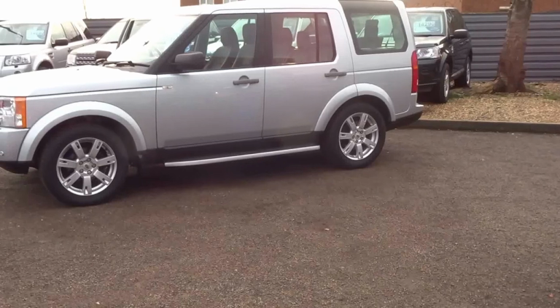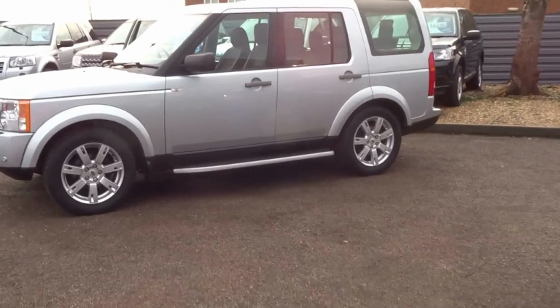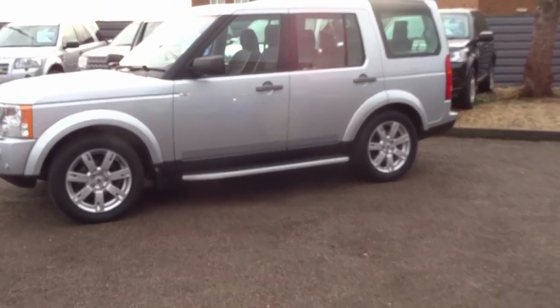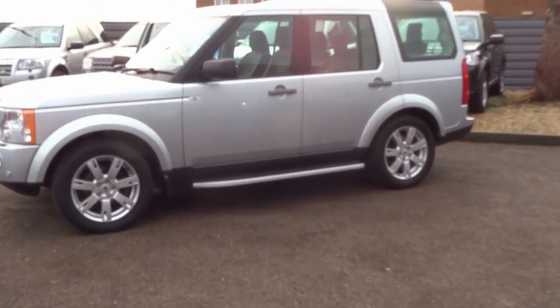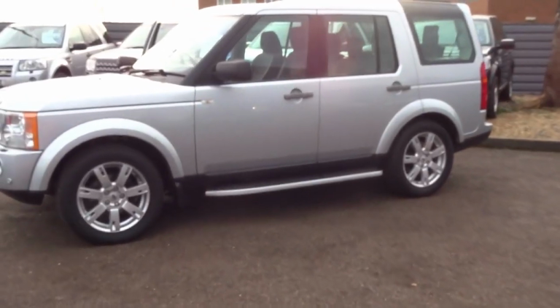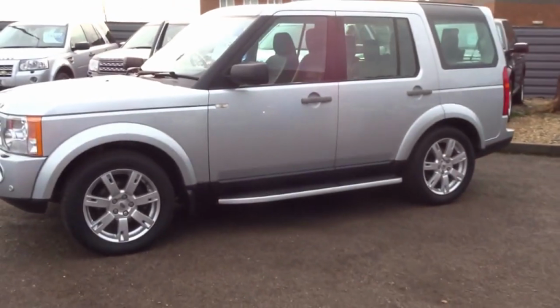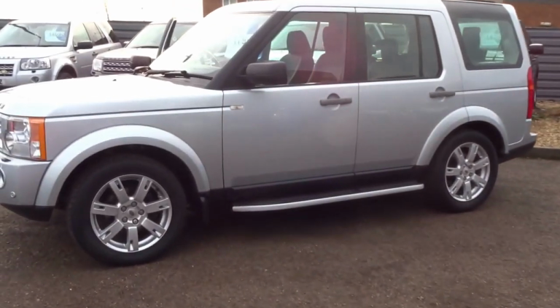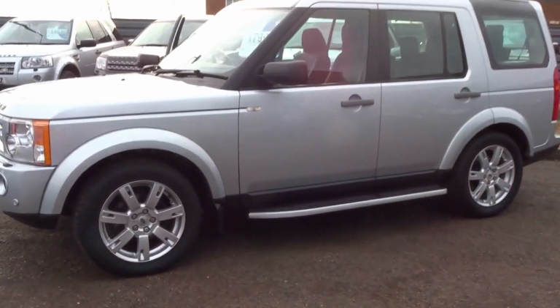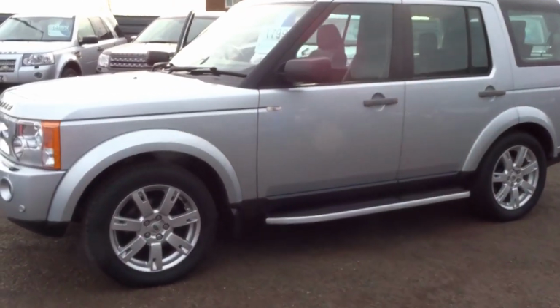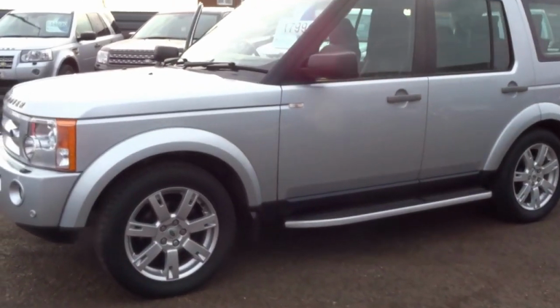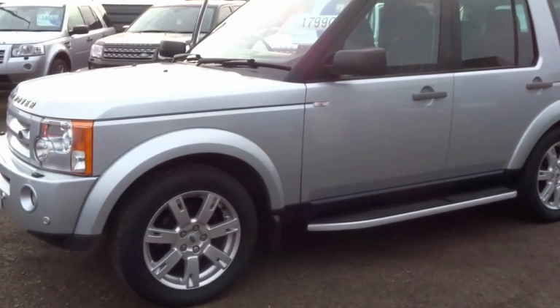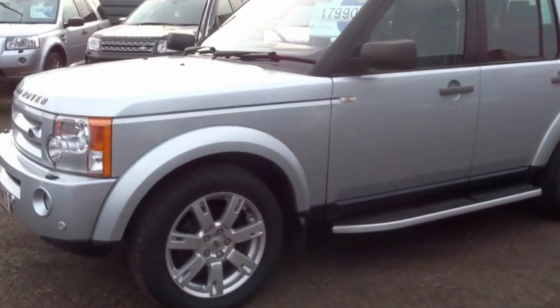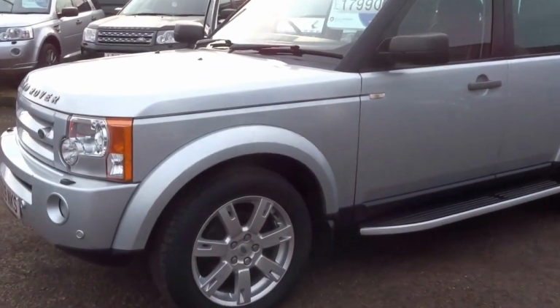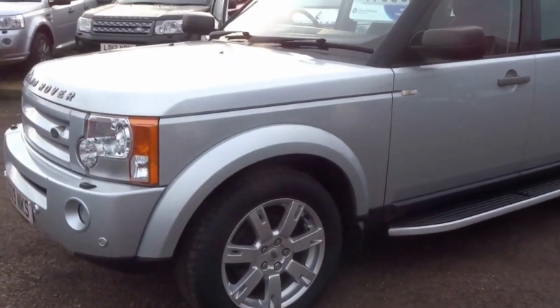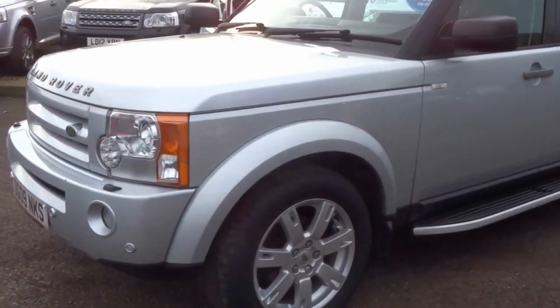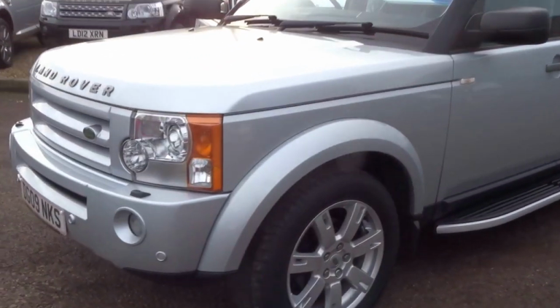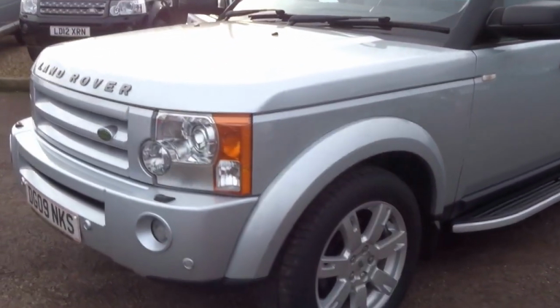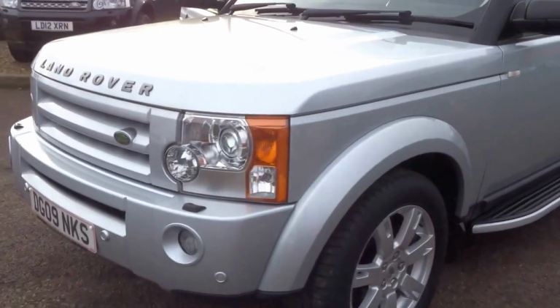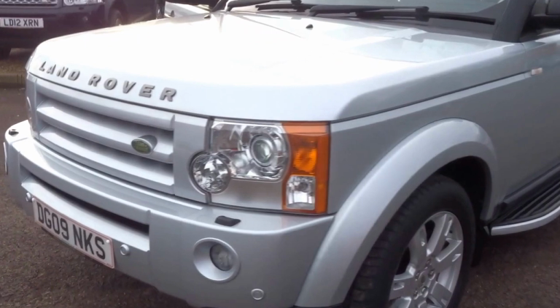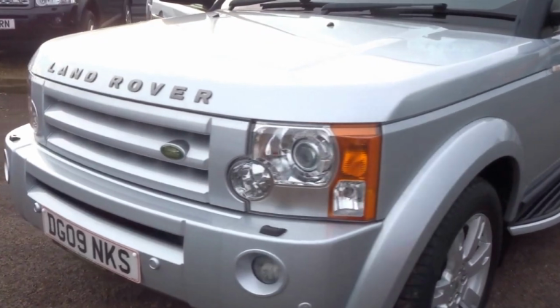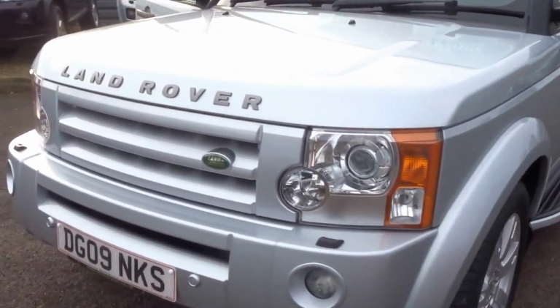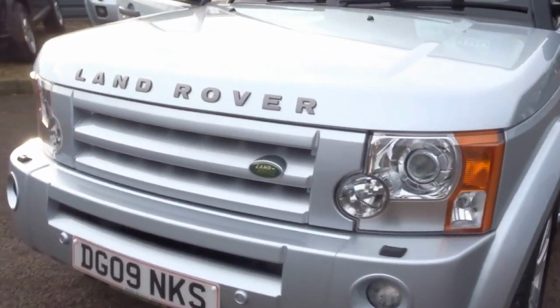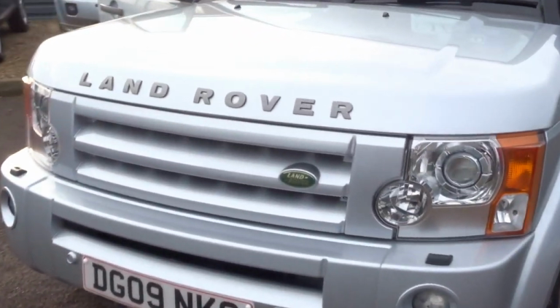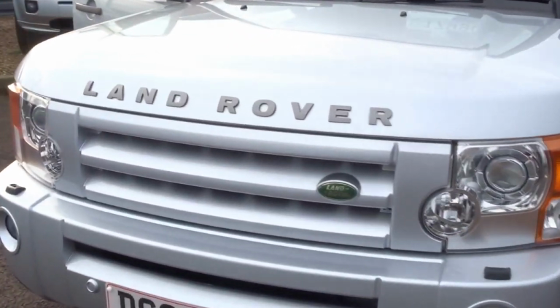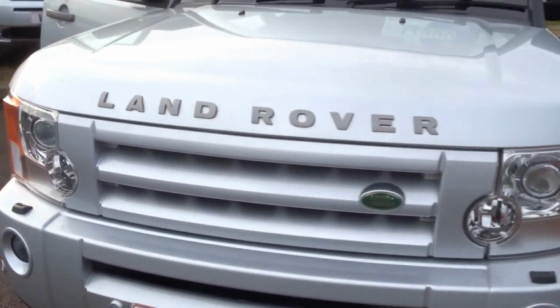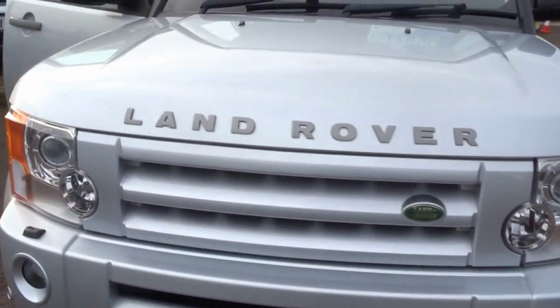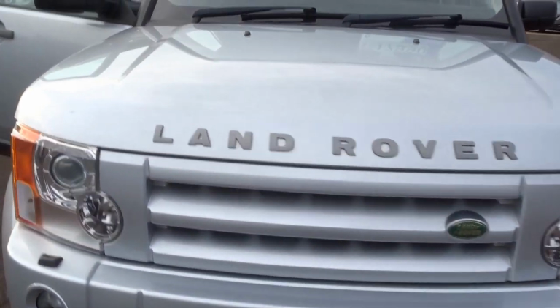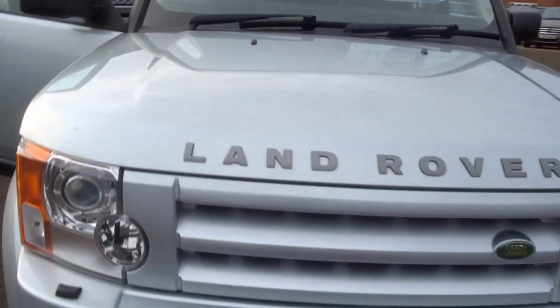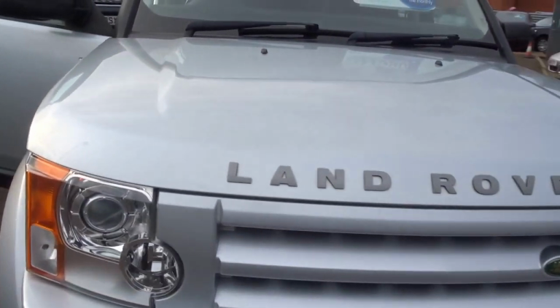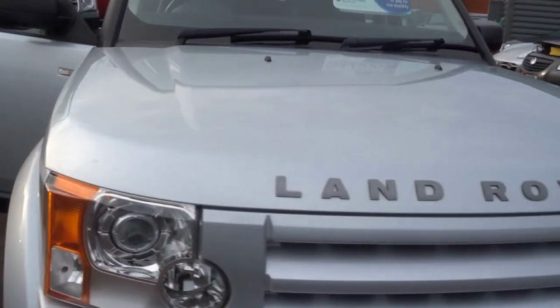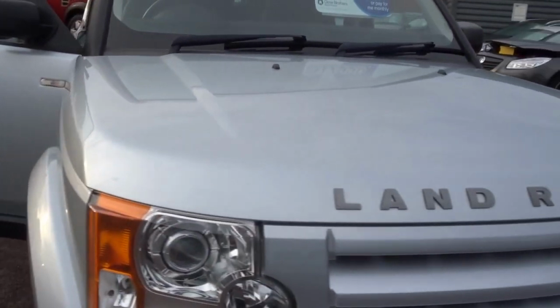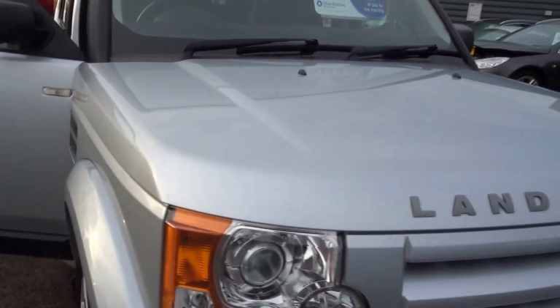Hello, it's George here from Country Car. I'm going to do a short presentation on this Land Rover Discovery — a 2009 Discovery 3.